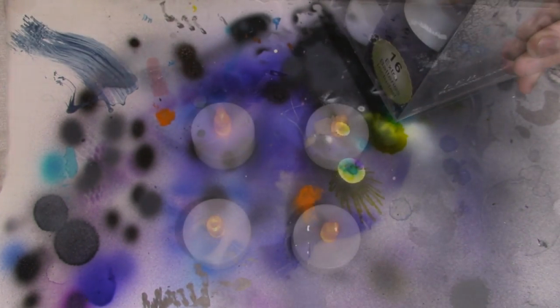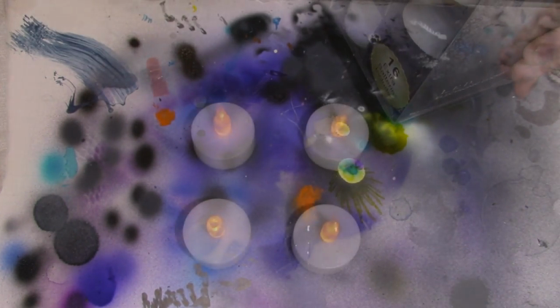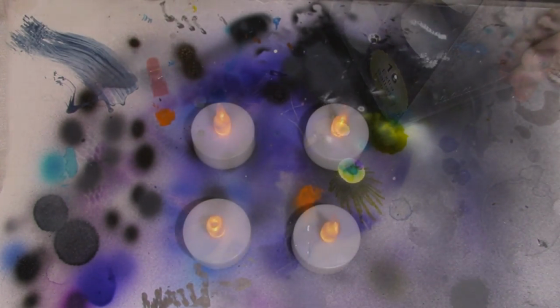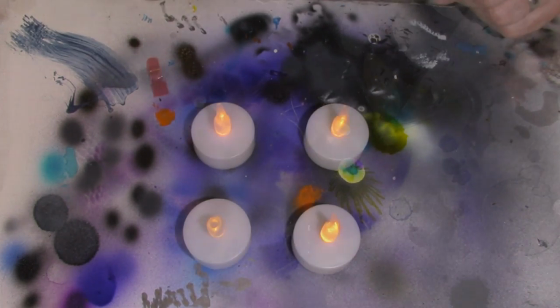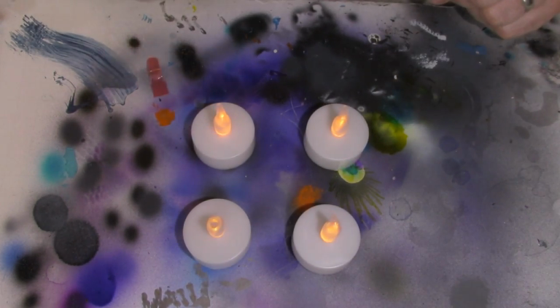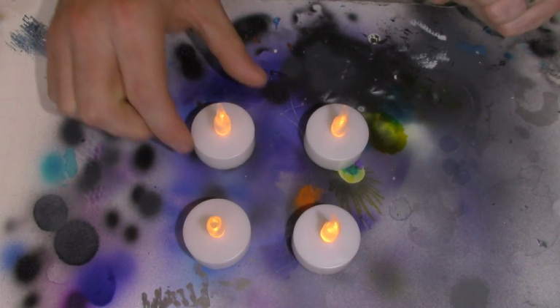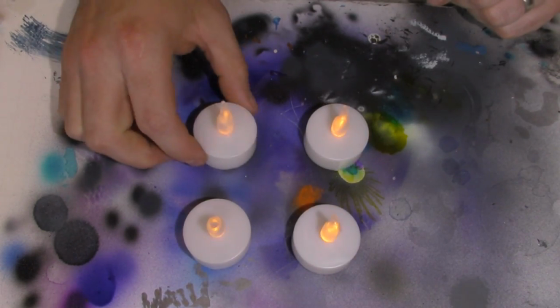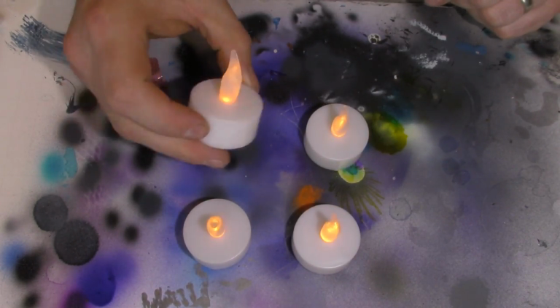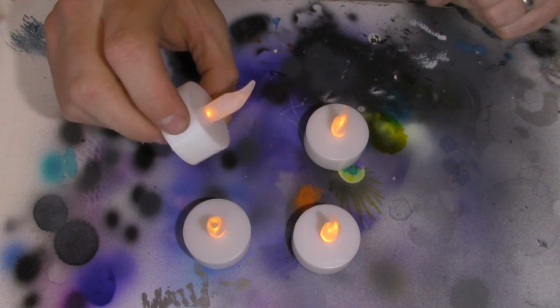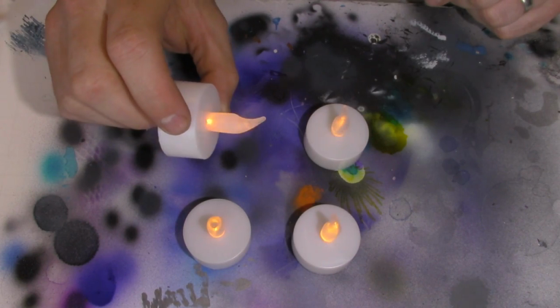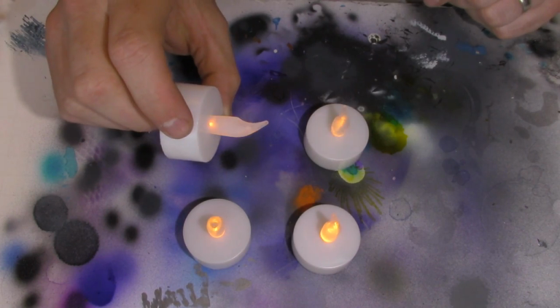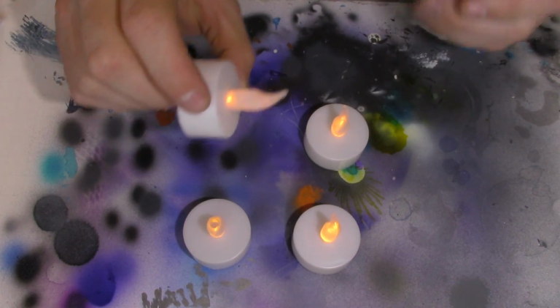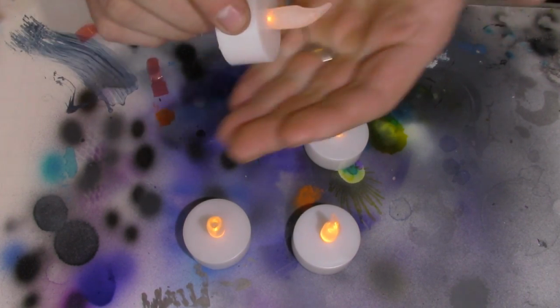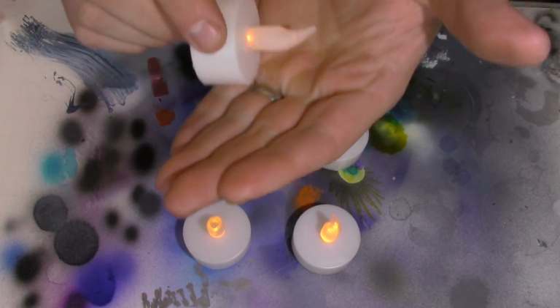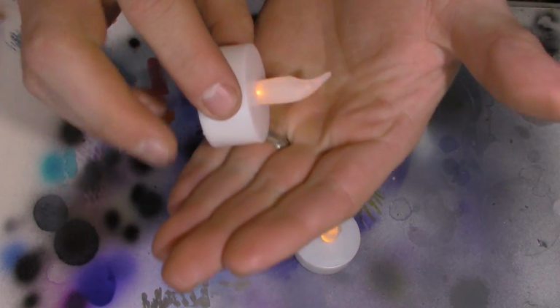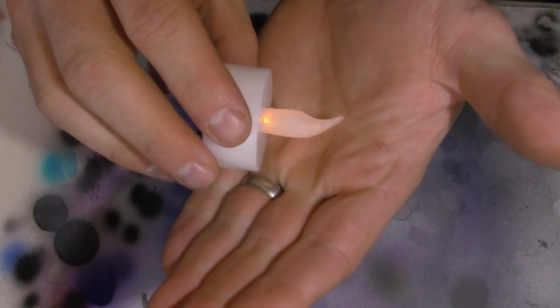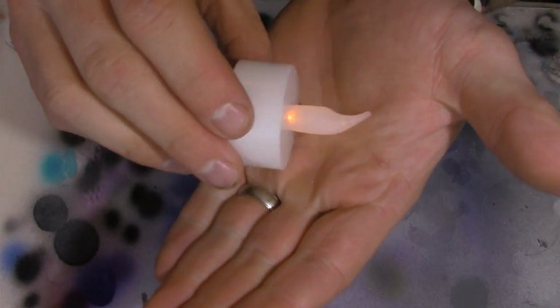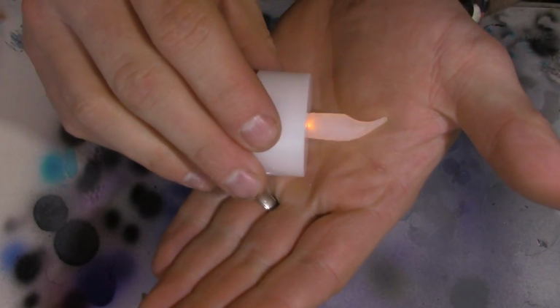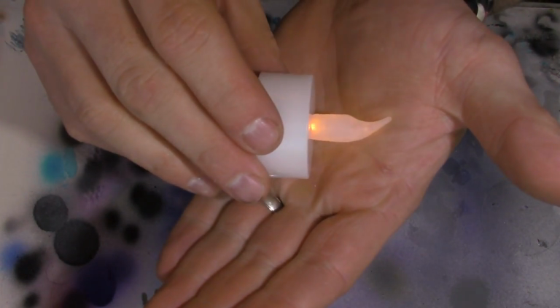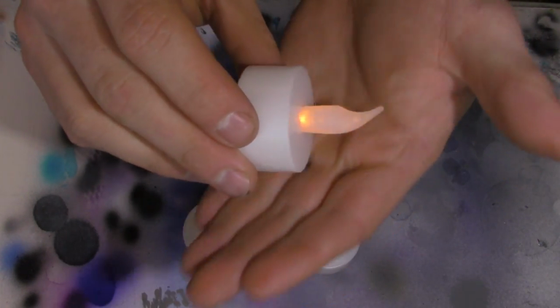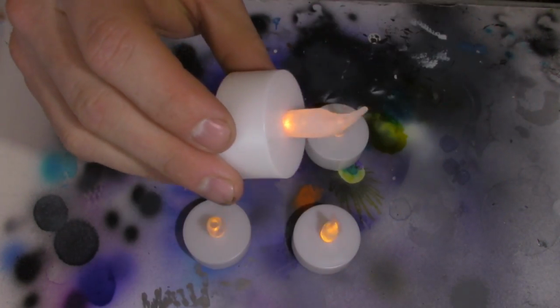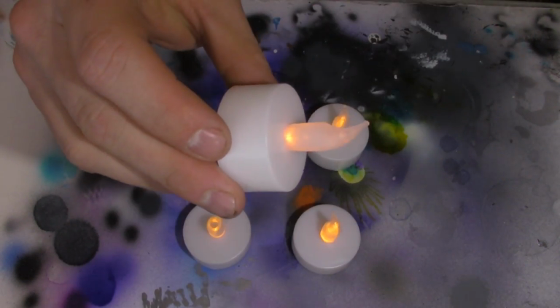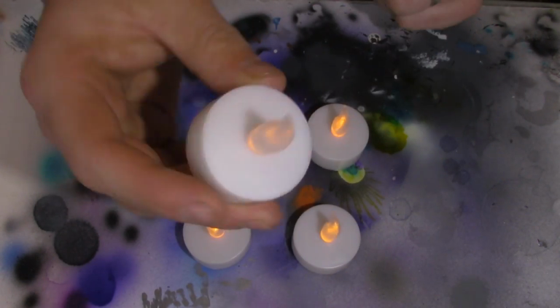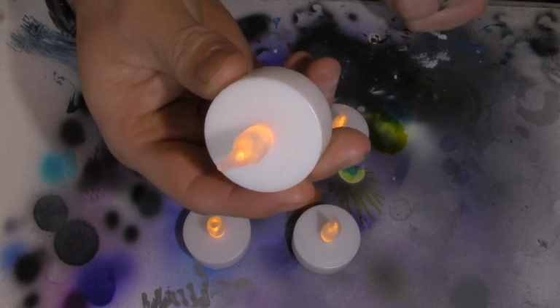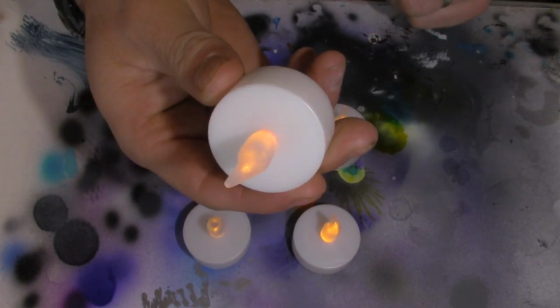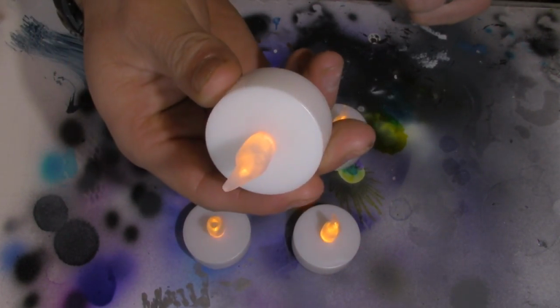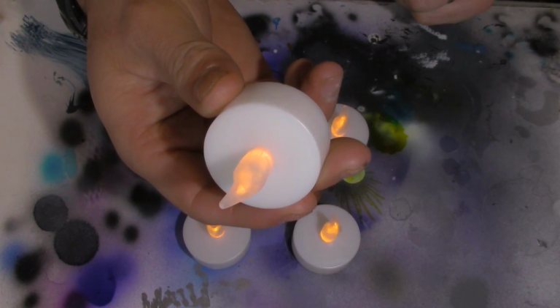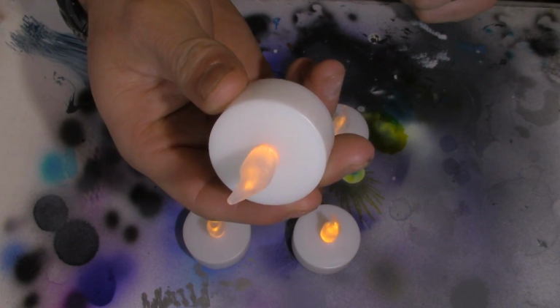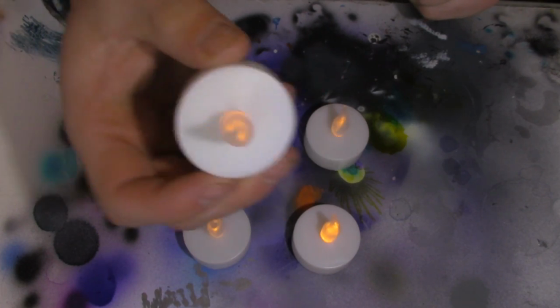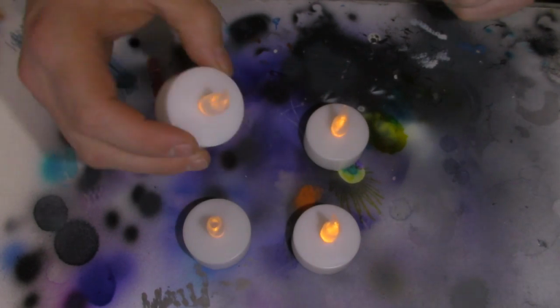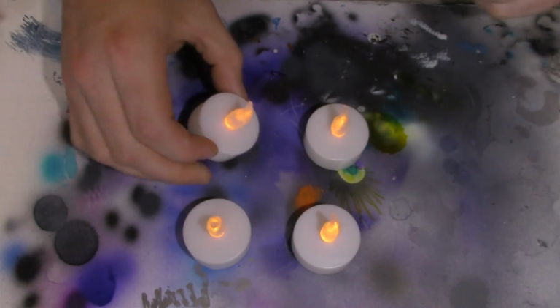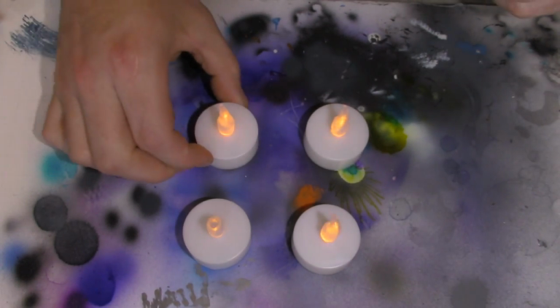The first thing you're going to need is some LED key light candles. I got these at a big box Hobby Lobby store for pretty cheap, and it came with some extra spare batteries. Something just like this will work just perfect.